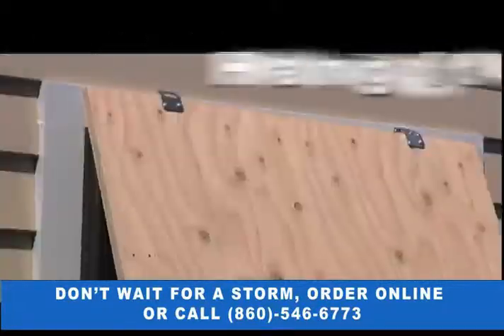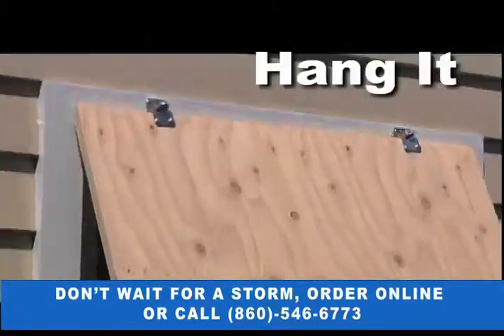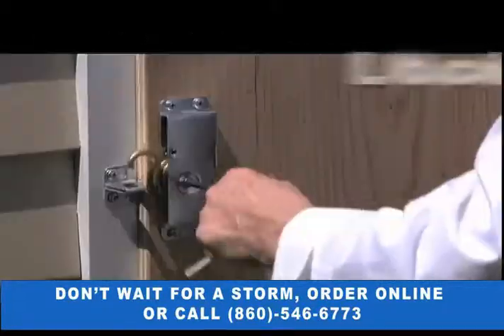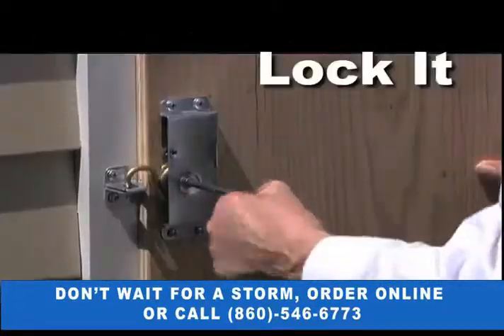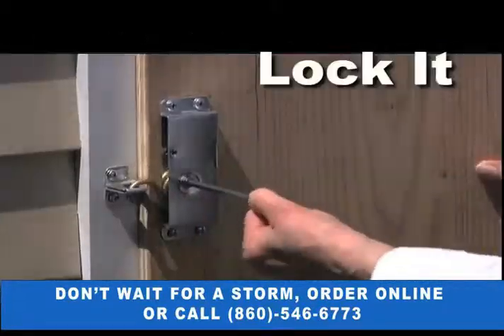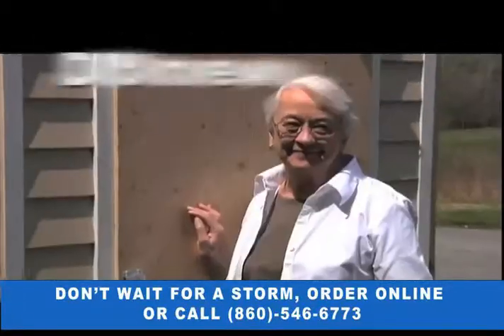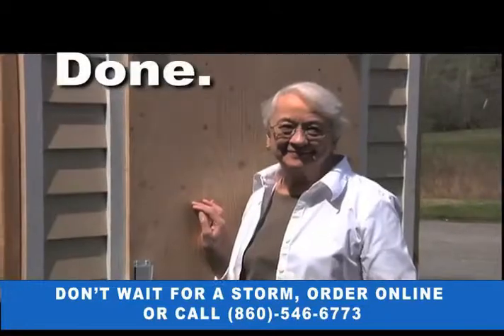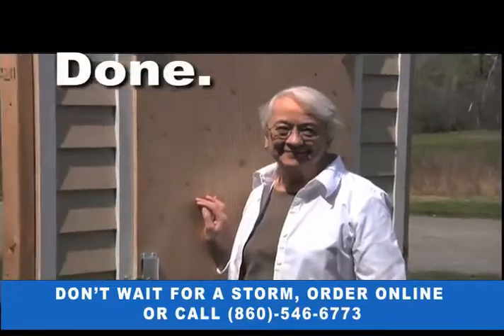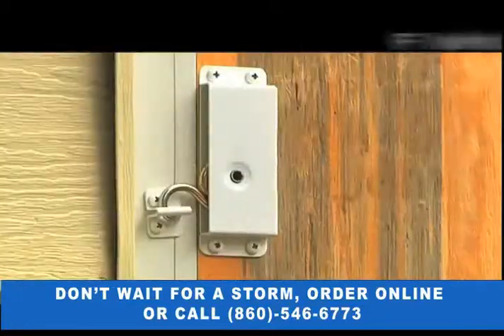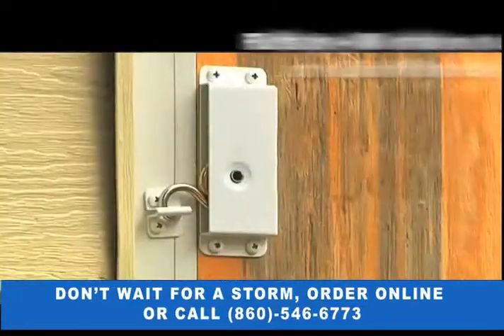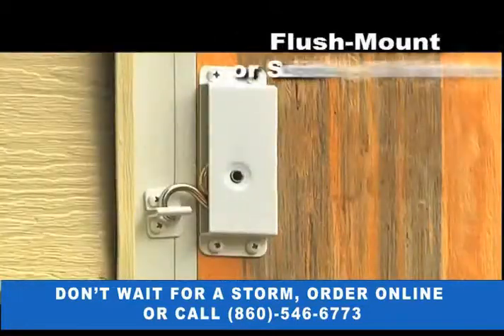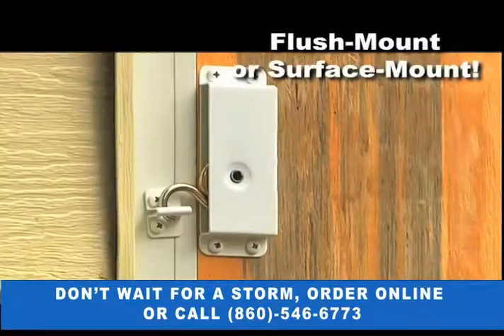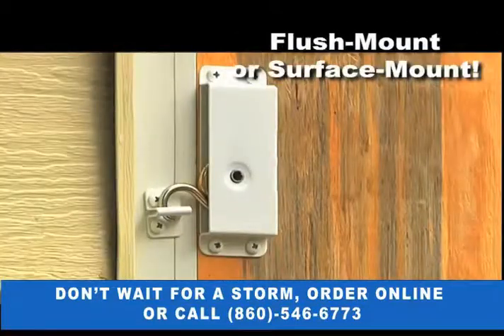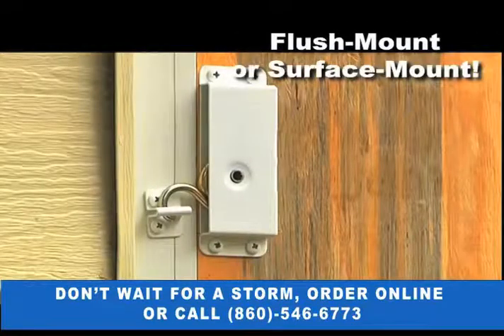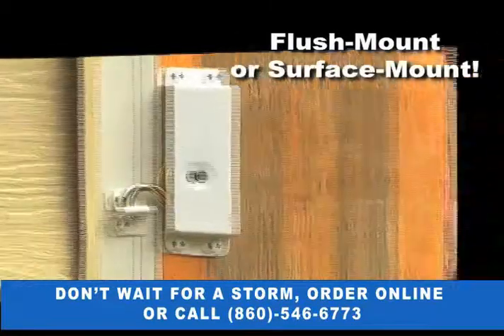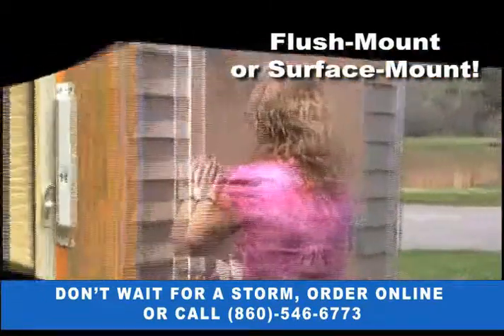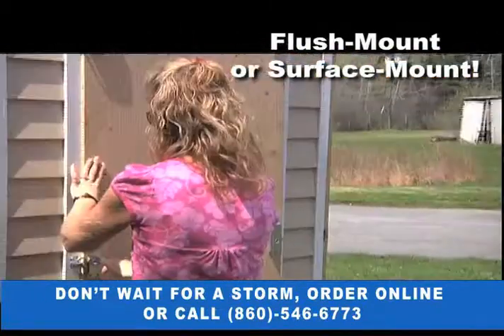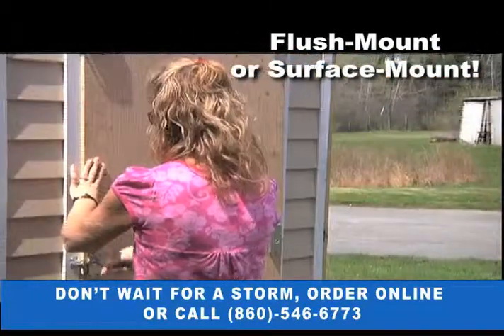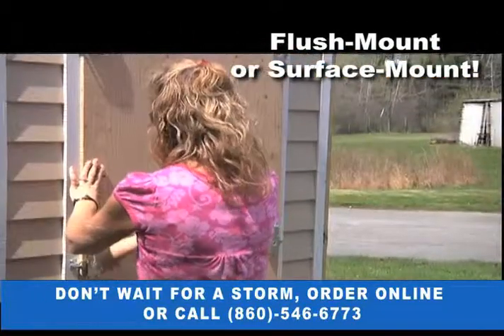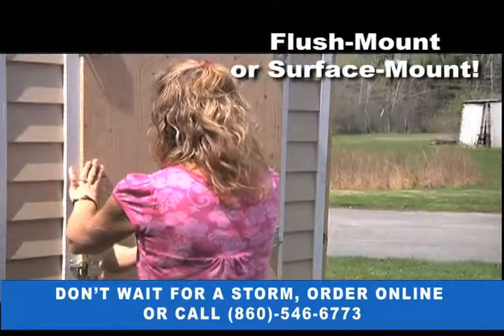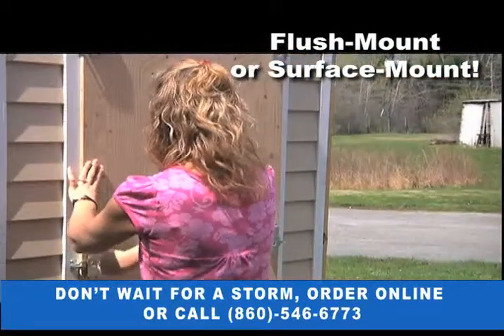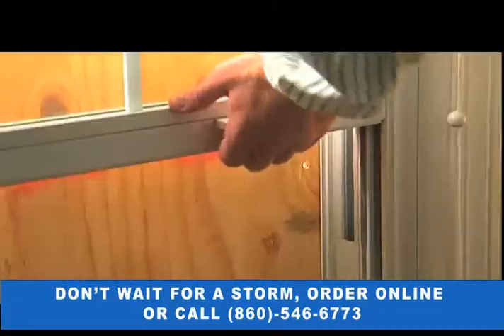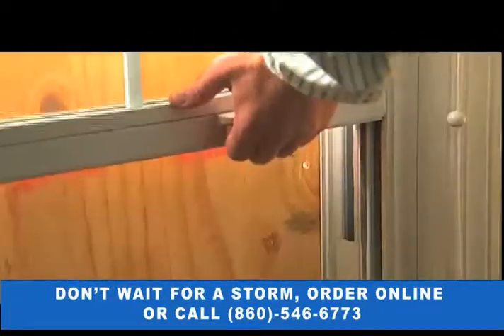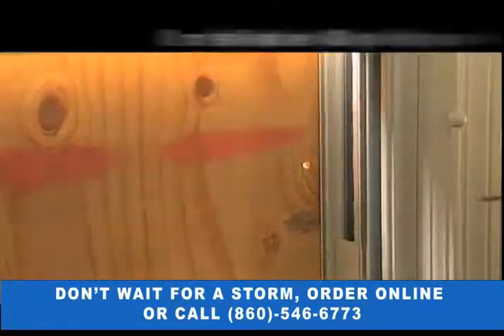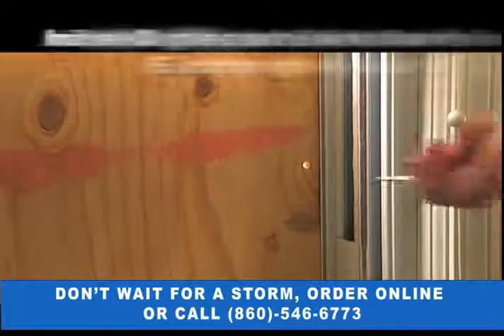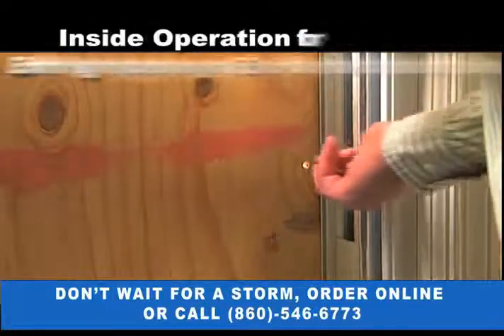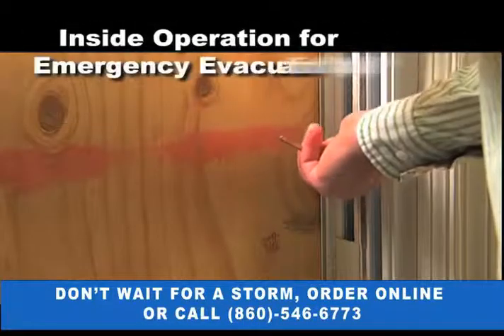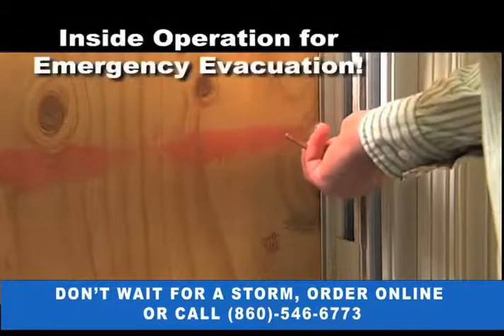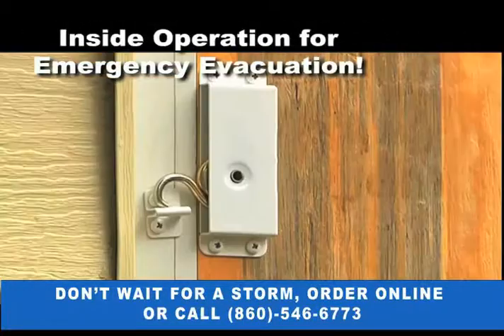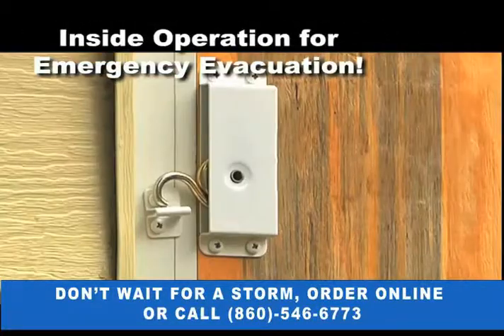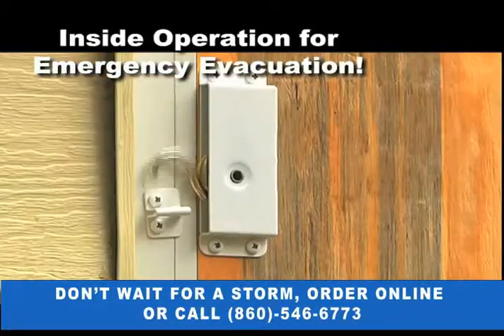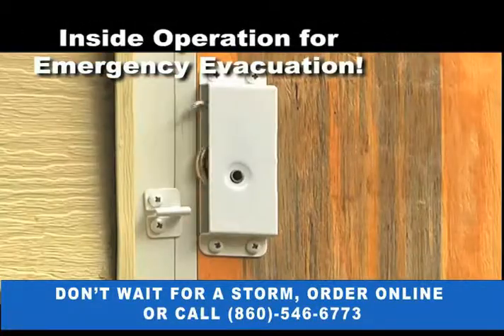Just hang it, lock it, done. Shutter-Up Latches can be used for flush-mounted or surface-mounted panels, and can even be operated from inside for emergency evacuation.